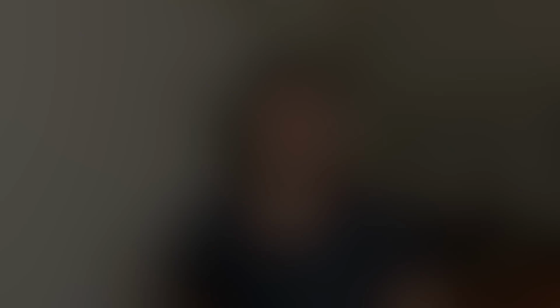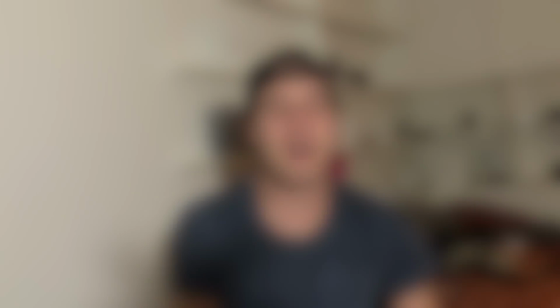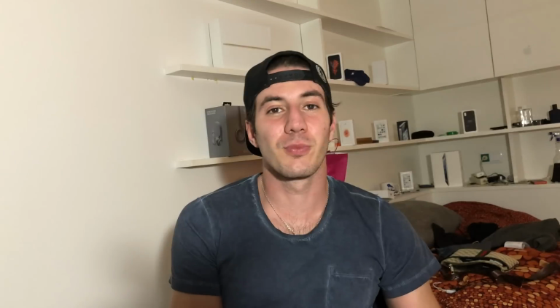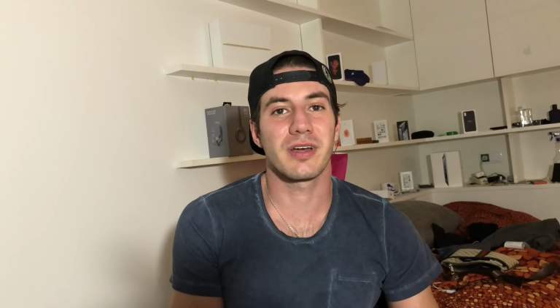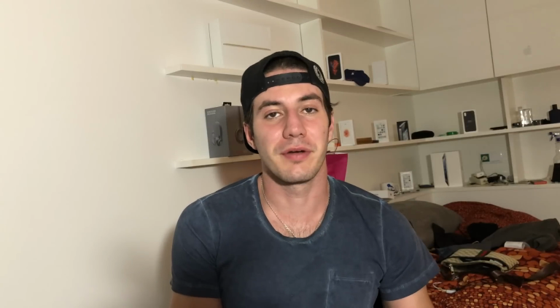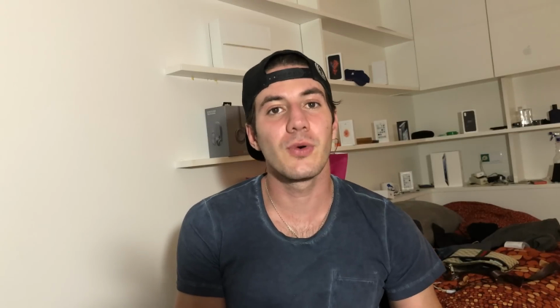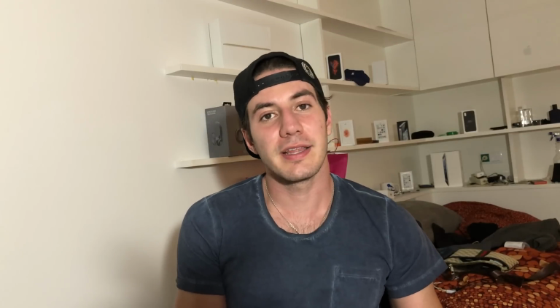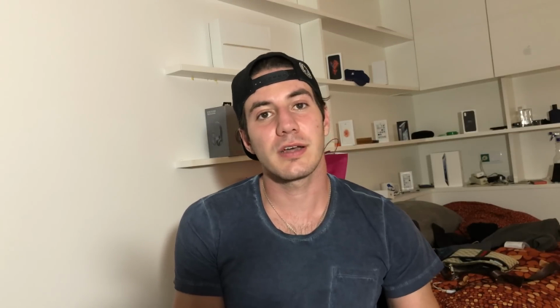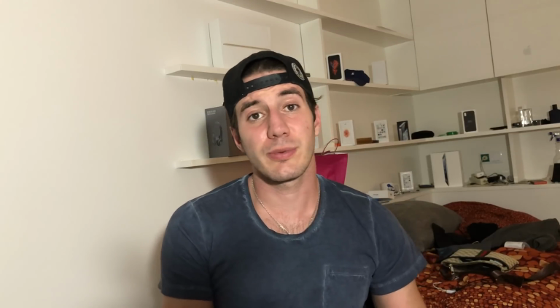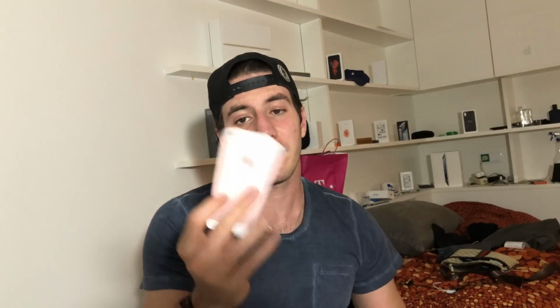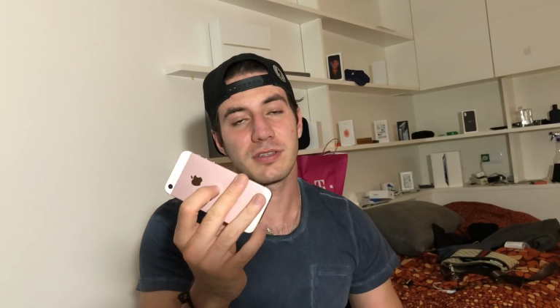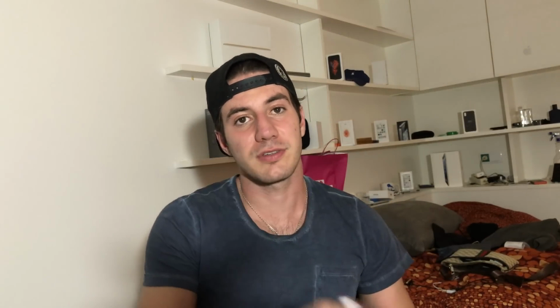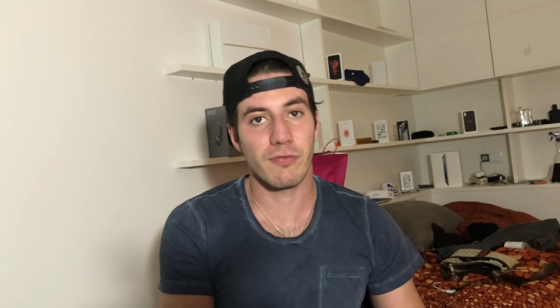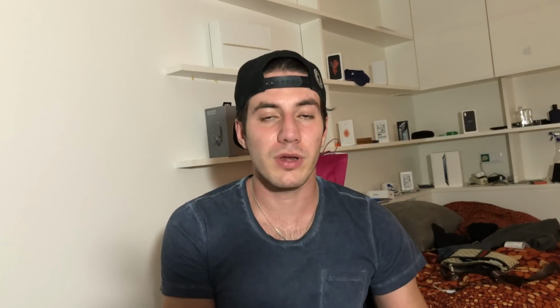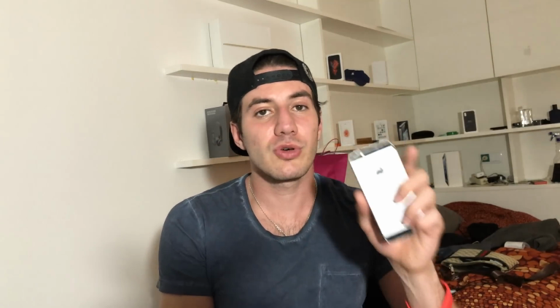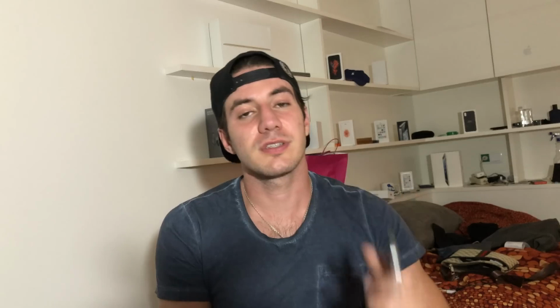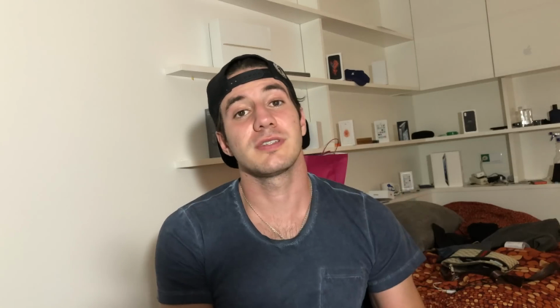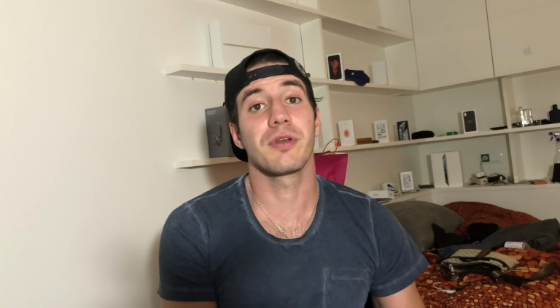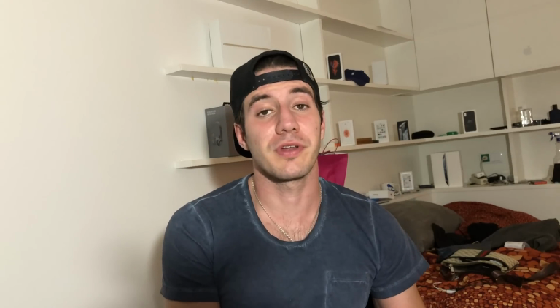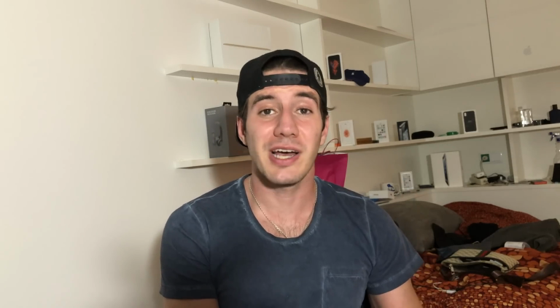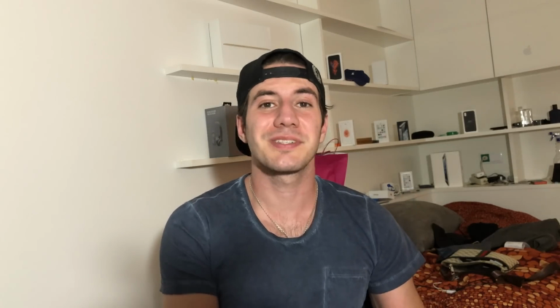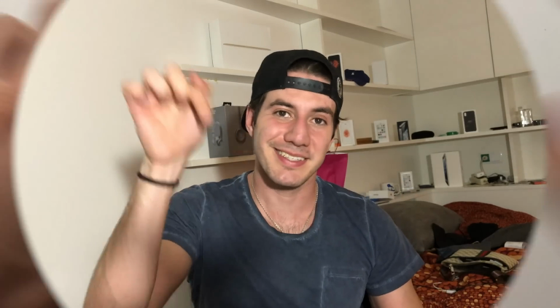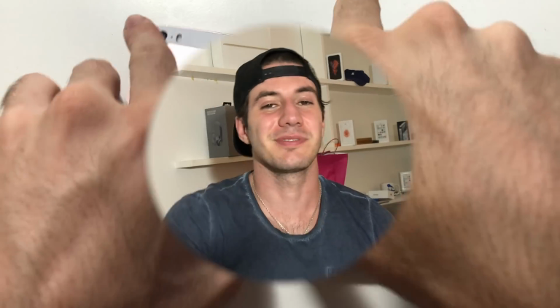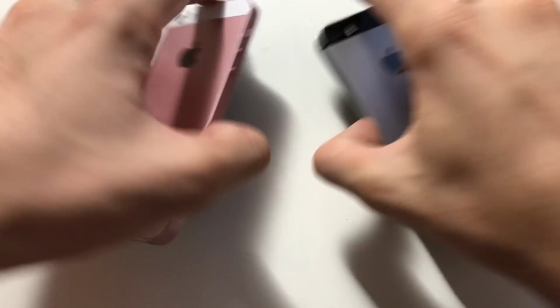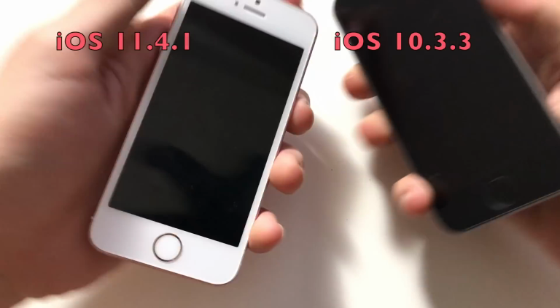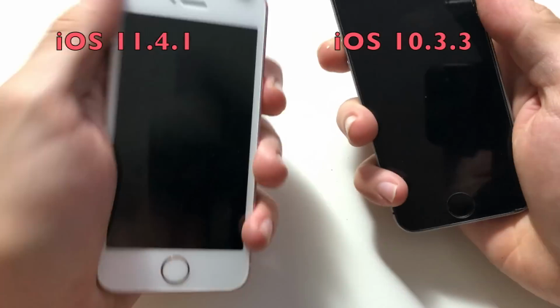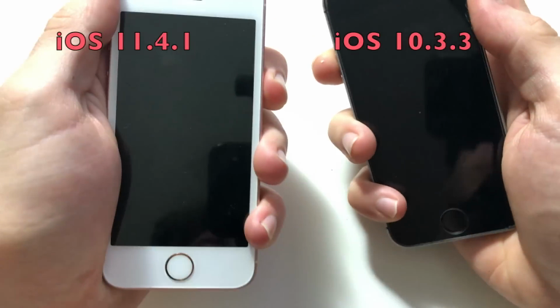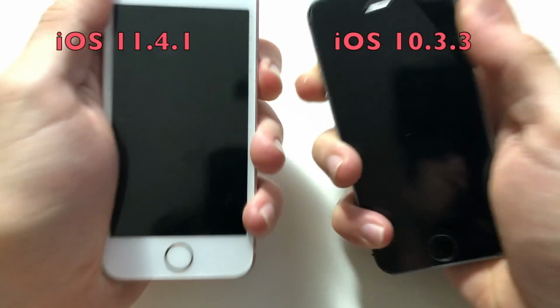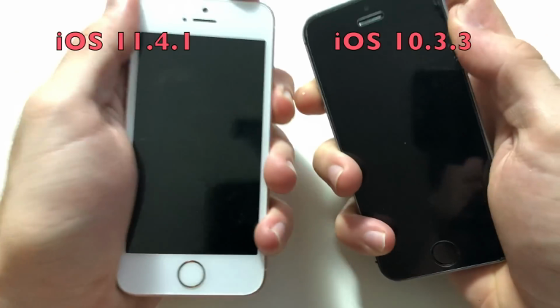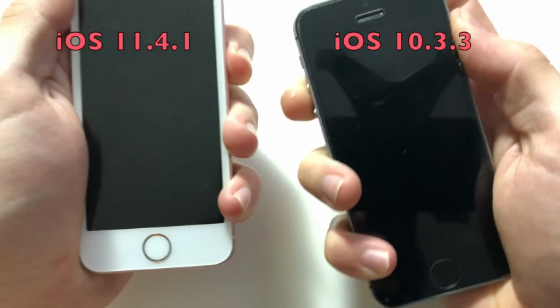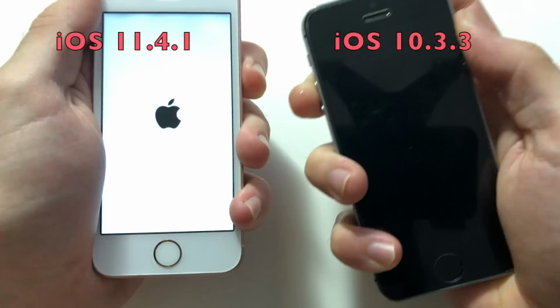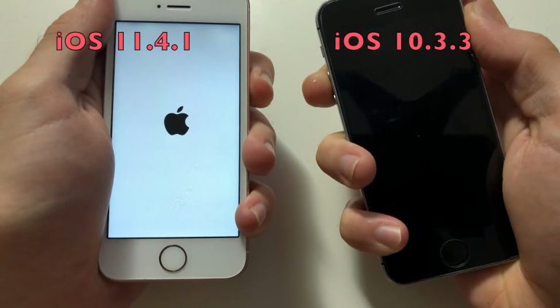Hey, what's up guys, it's your boy Founta Capri with another video. This one I'm going to be comparing an iPhone SE on iOS 11.4.1 to an iPhone SE on iOS 10.3.3. So as always, stay tuned. Alright guys, I've got both devices here — that one's running 11.4.1, that one's running 10.3.3.